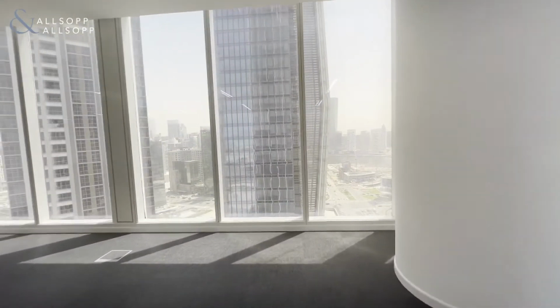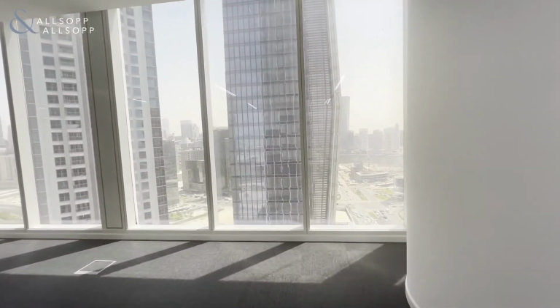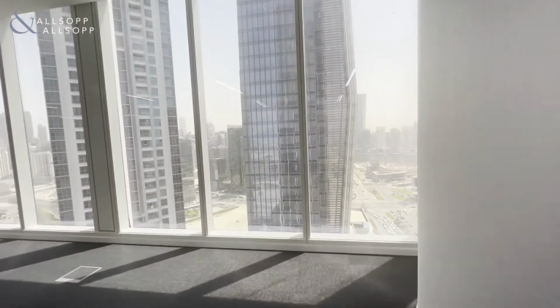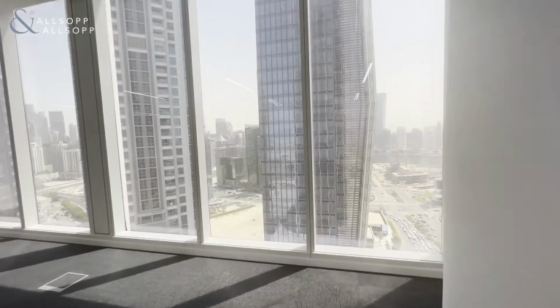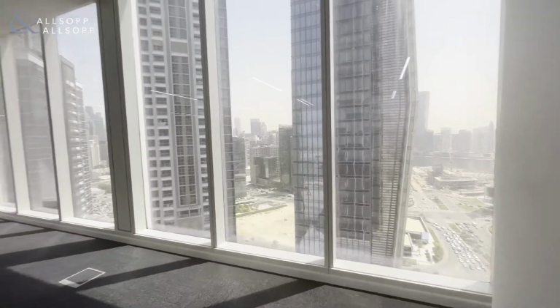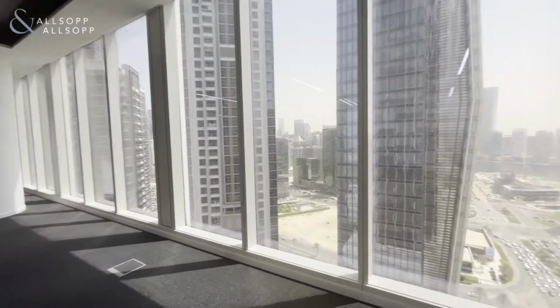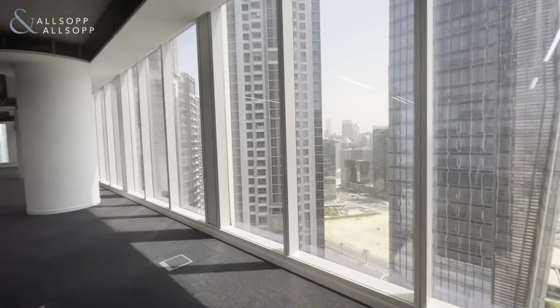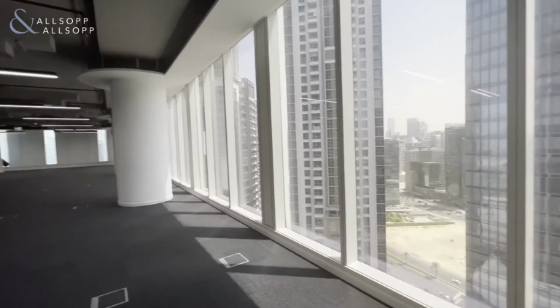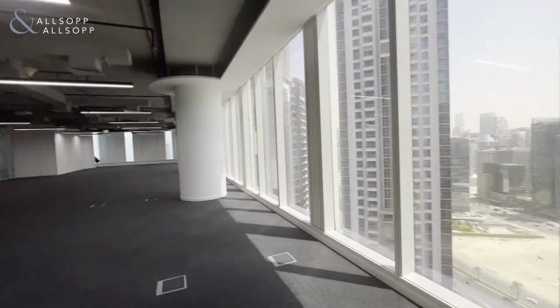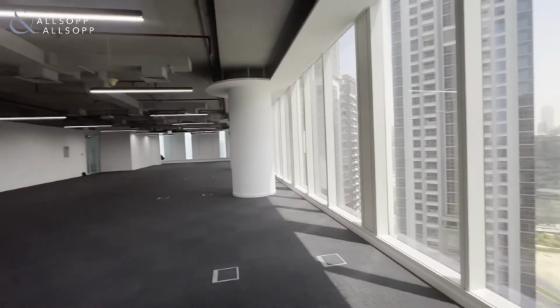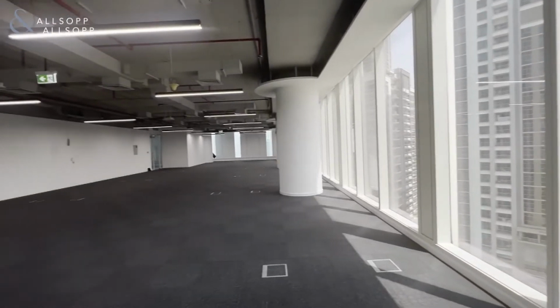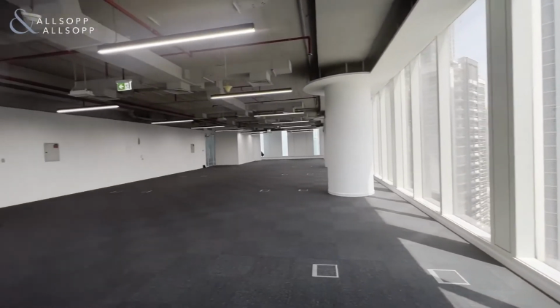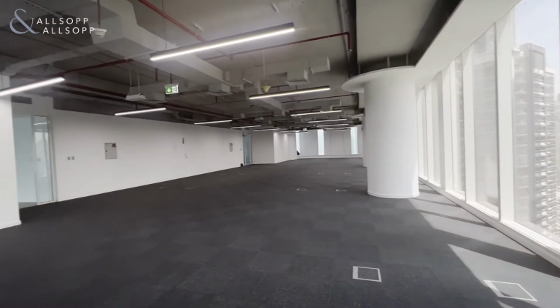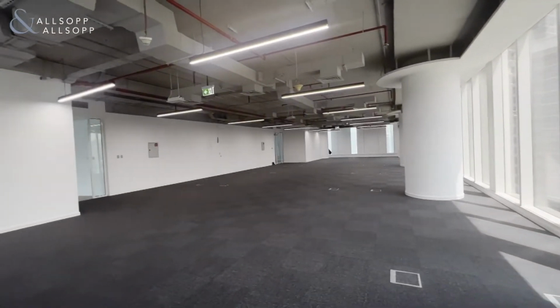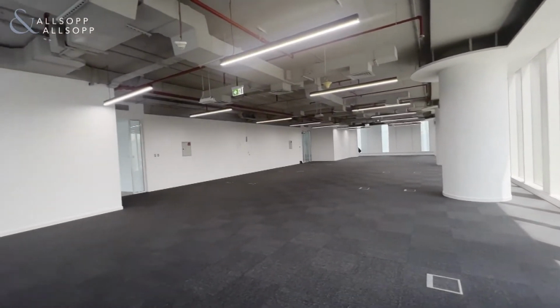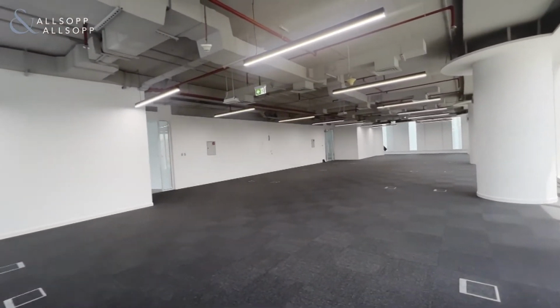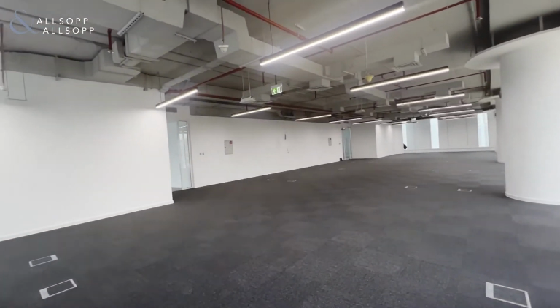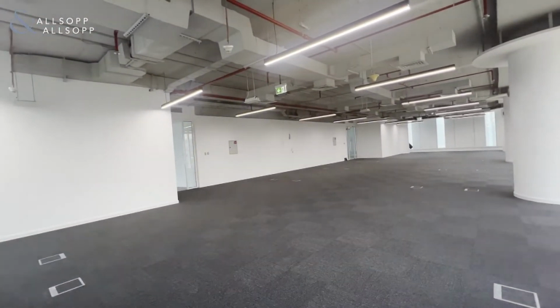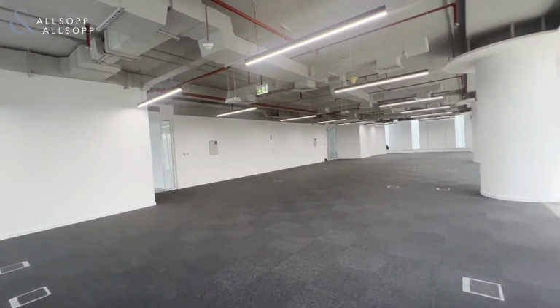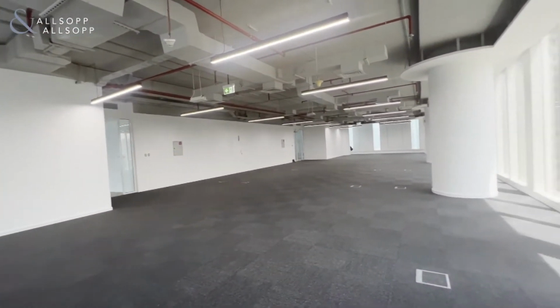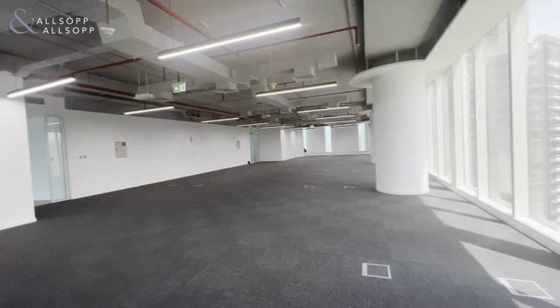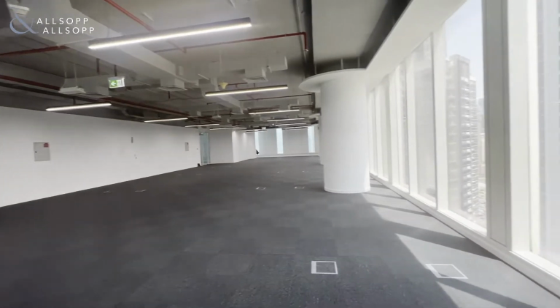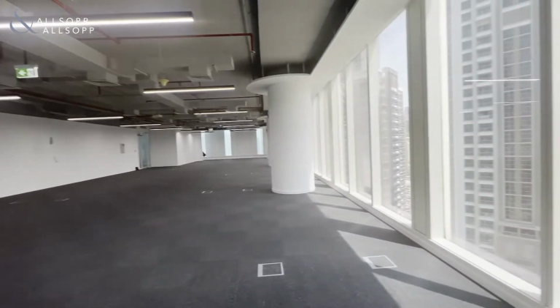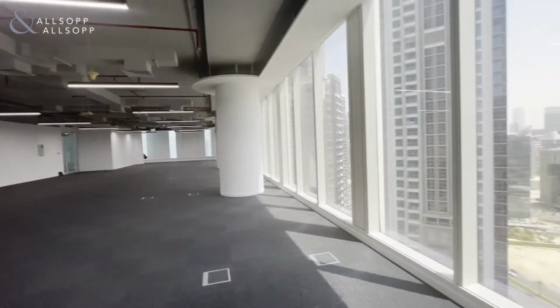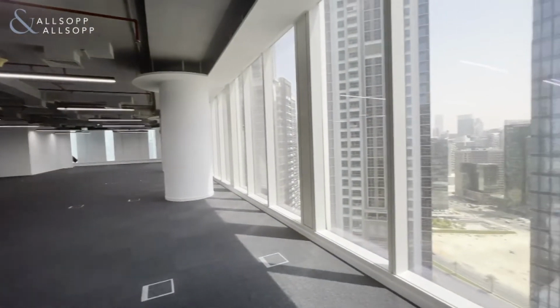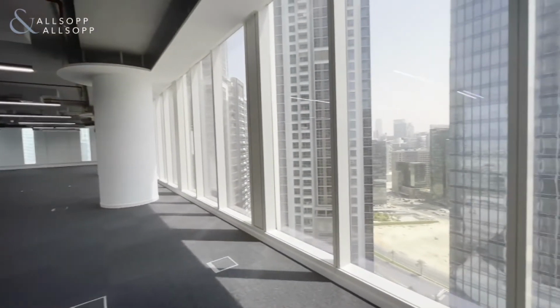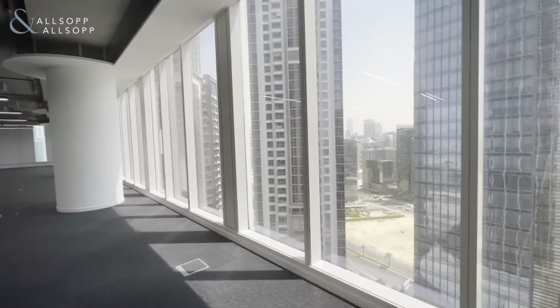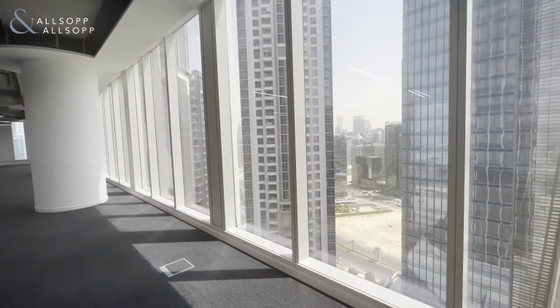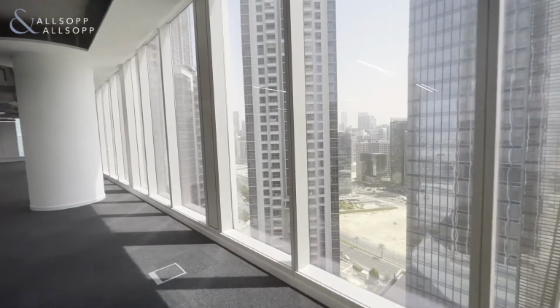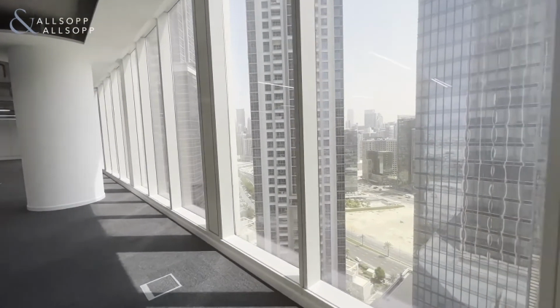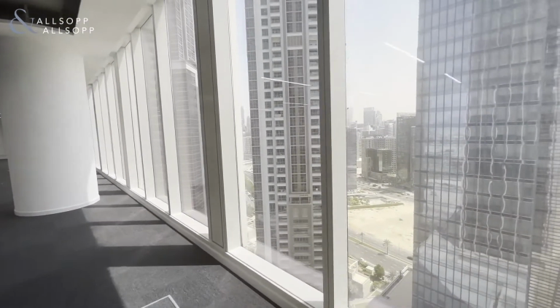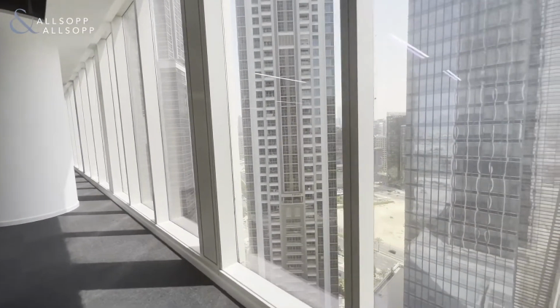As you can see, the walls have been freshly painted and the floors are newly carpeted. Right now it's an open plan, which makes it easy for the tenant to customize the space to whatever layout they want.